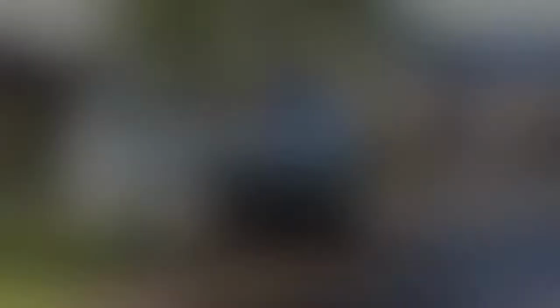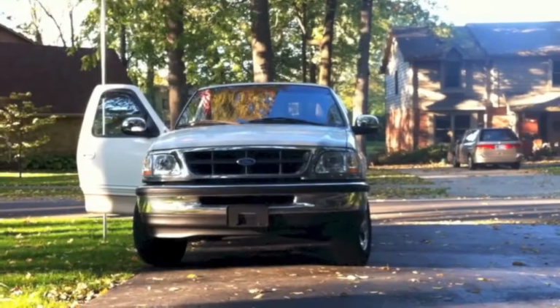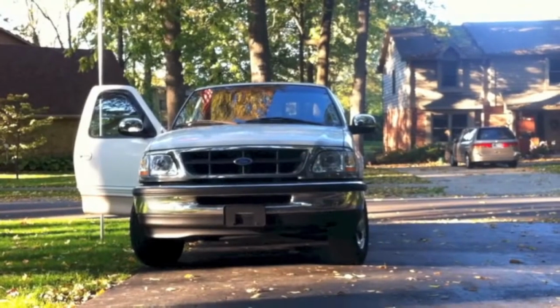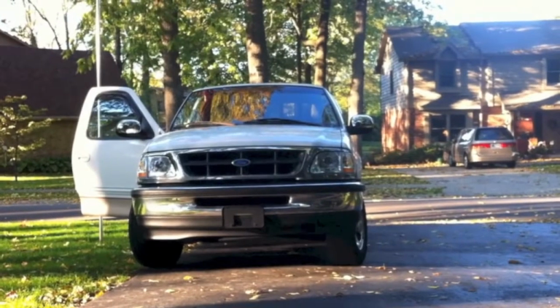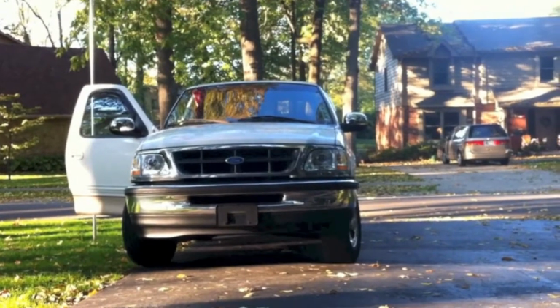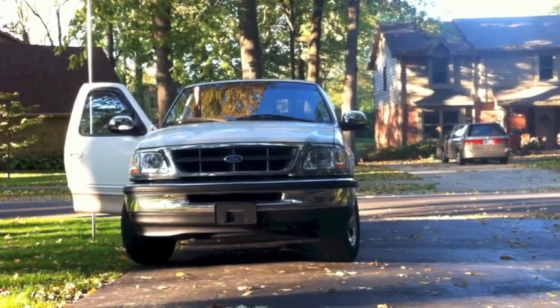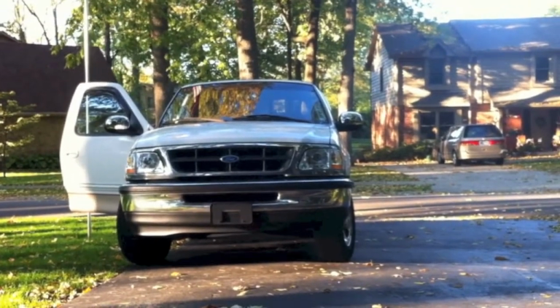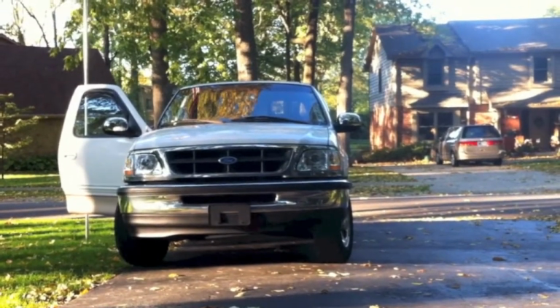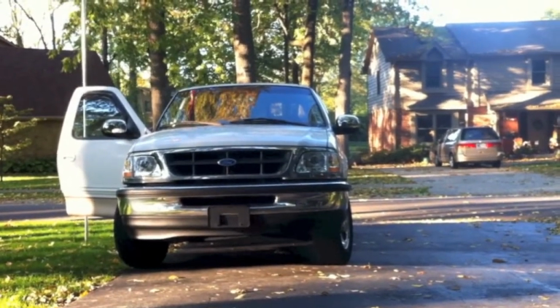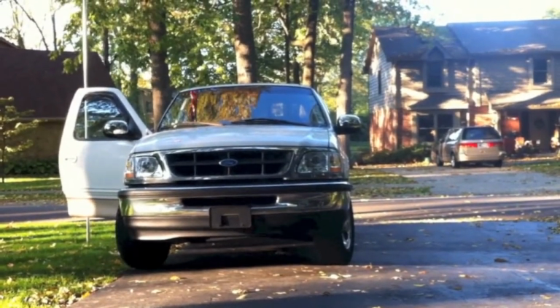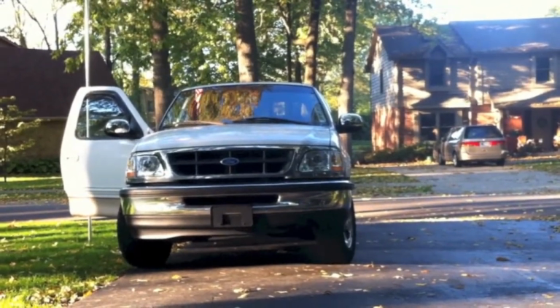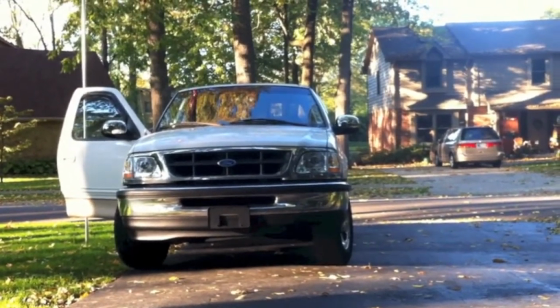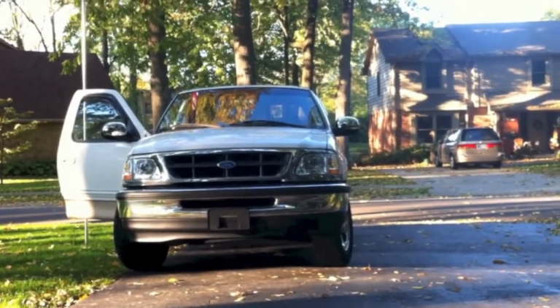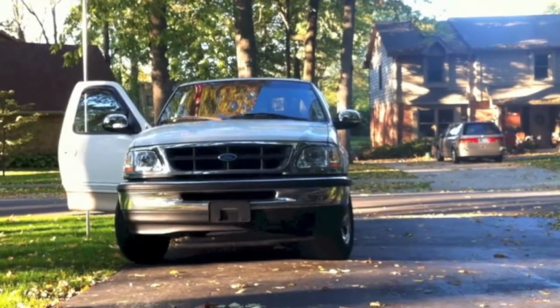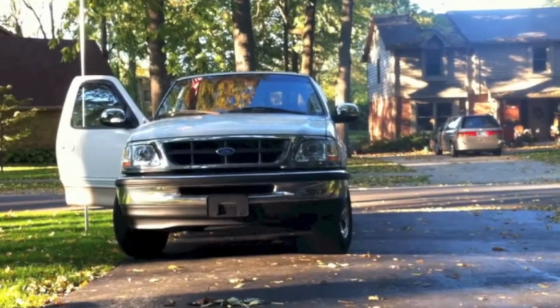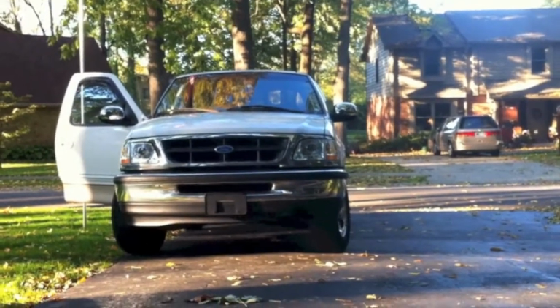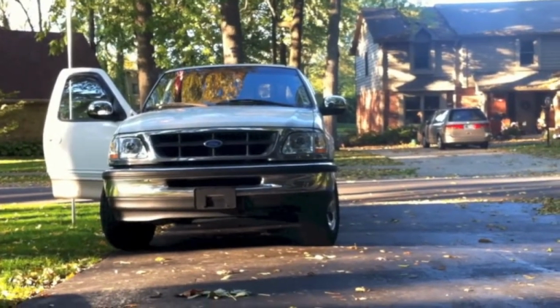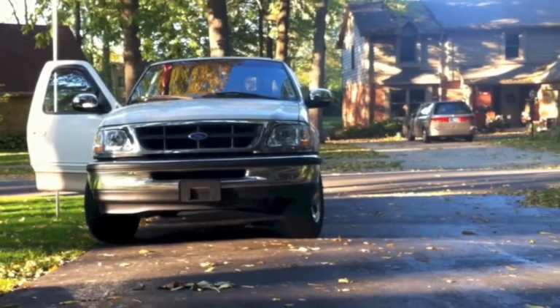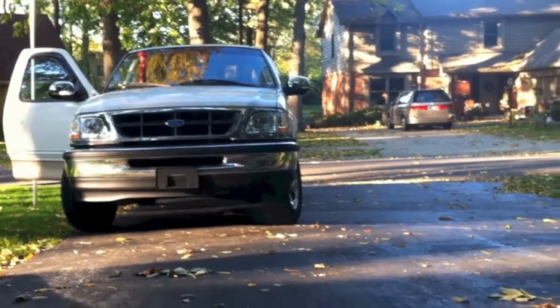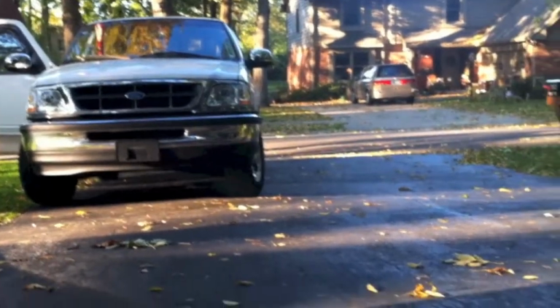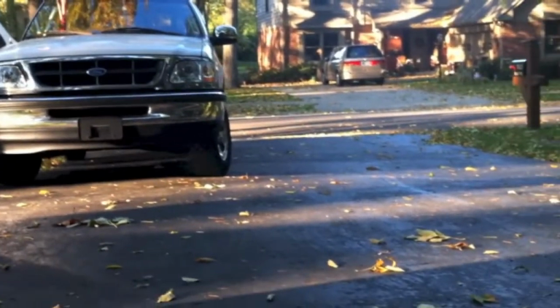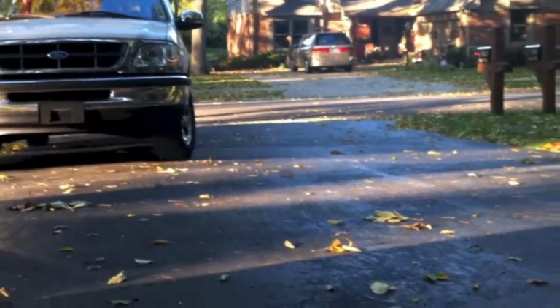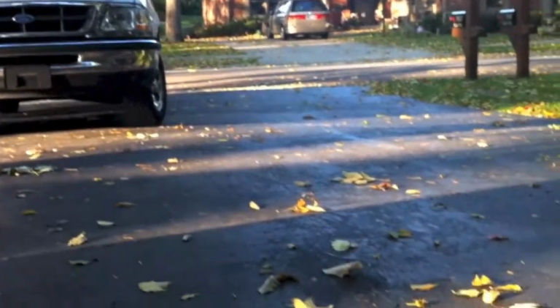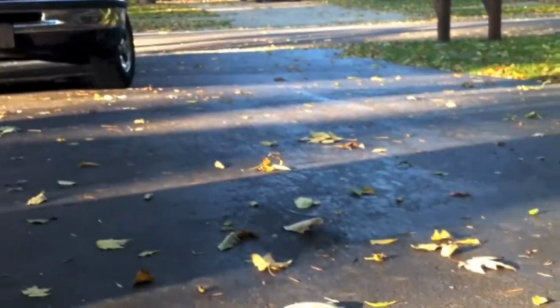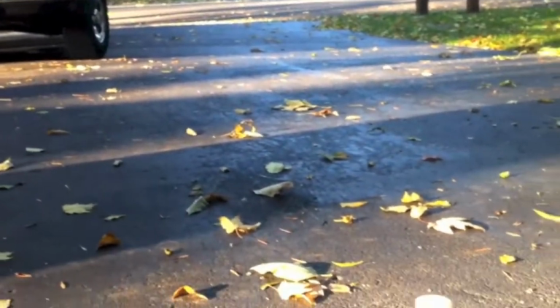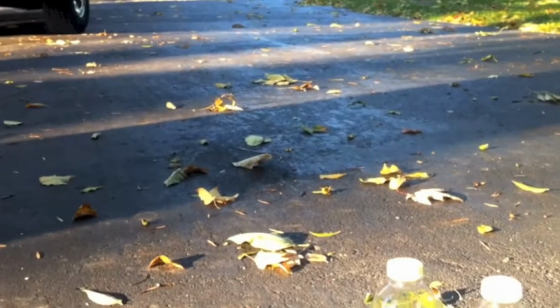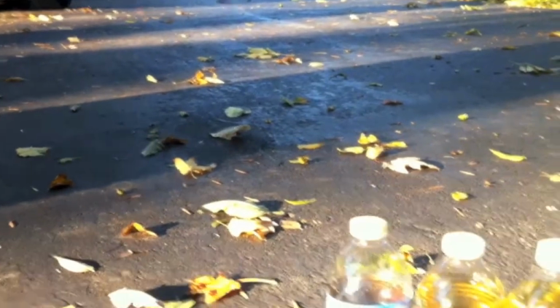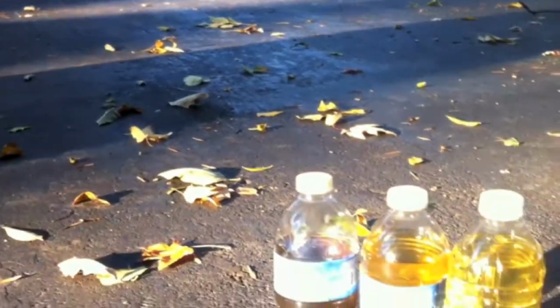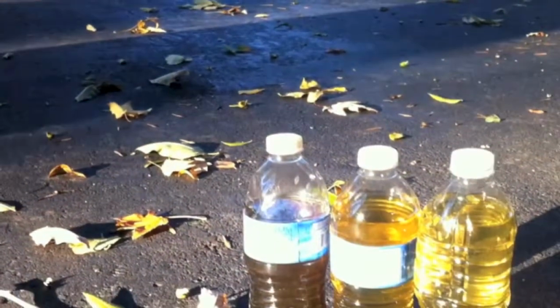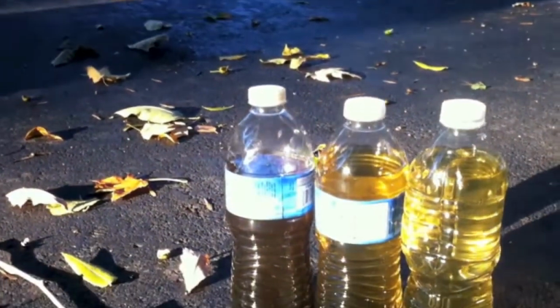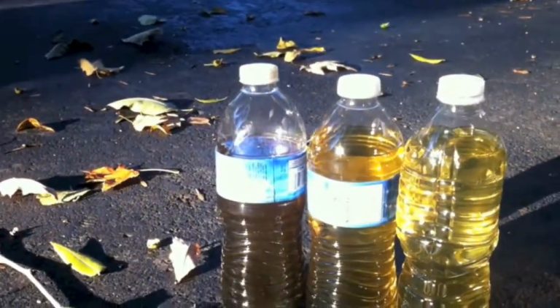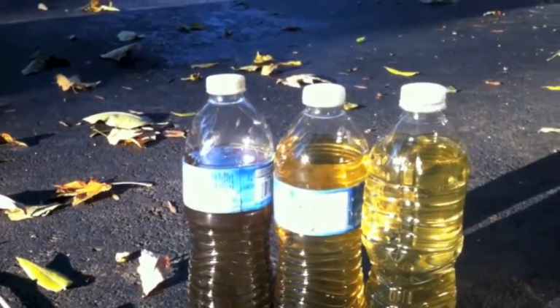I just replaced the rear cylinders in this F-150. It's got about 210,000 miles on it, and I'd never actually bled the brakes — or at least I don't think it's been bled before.